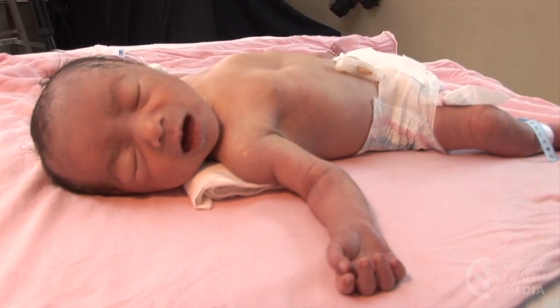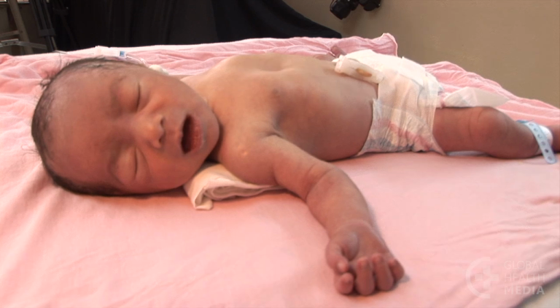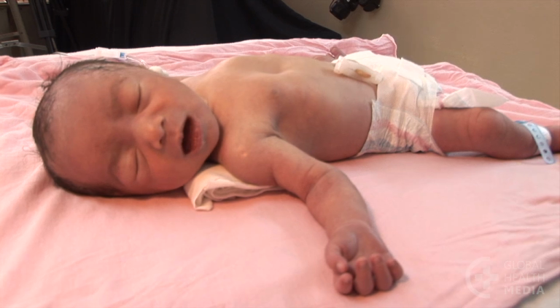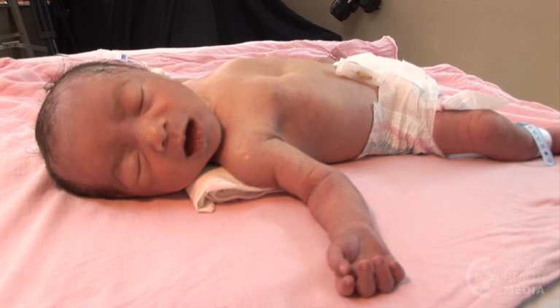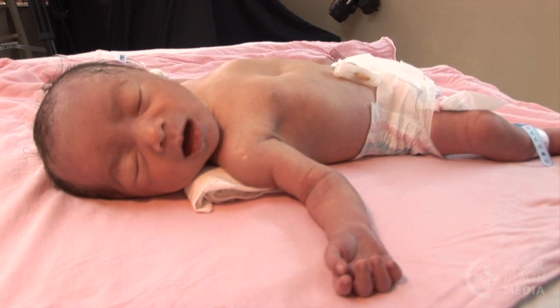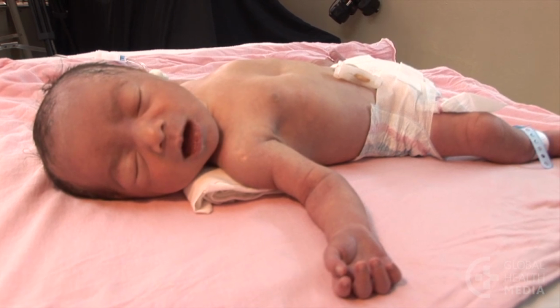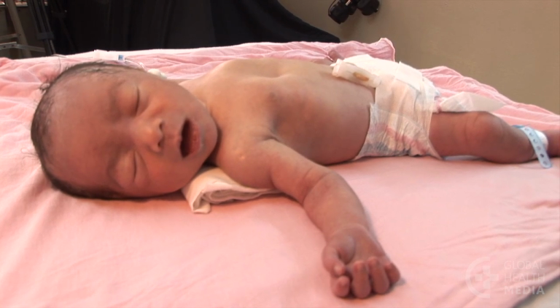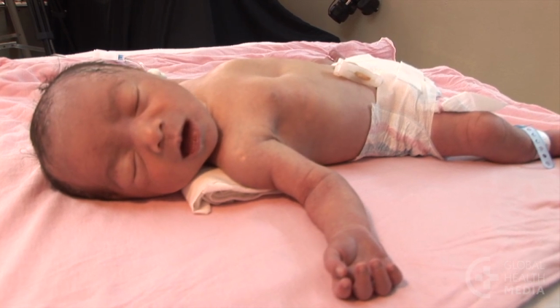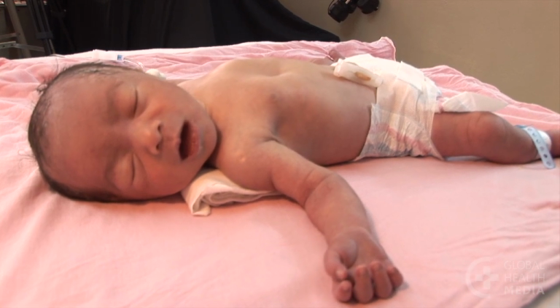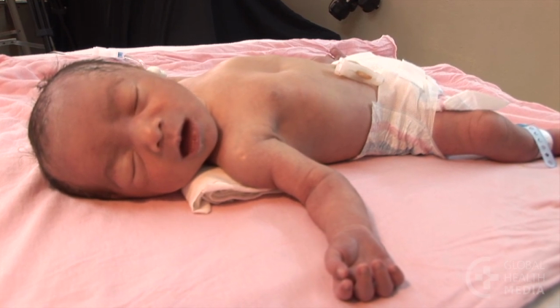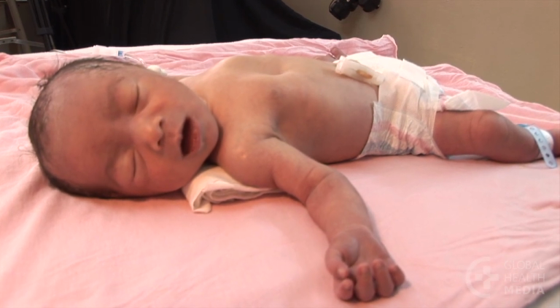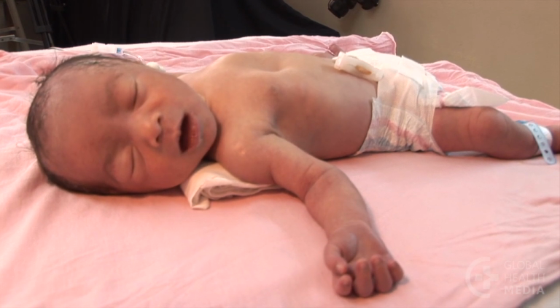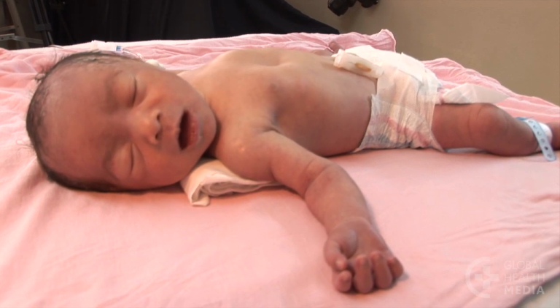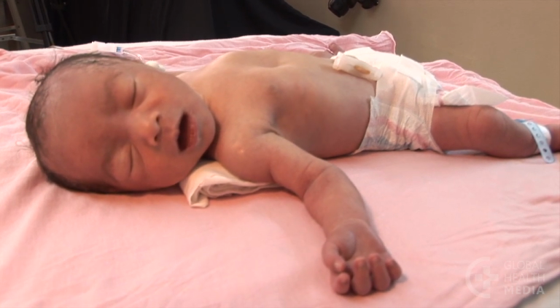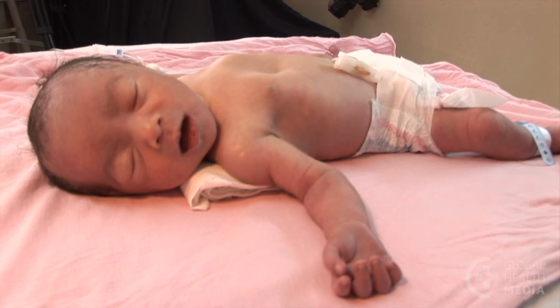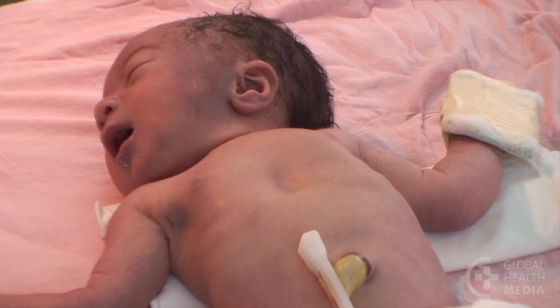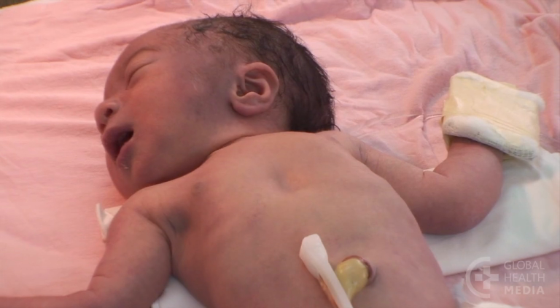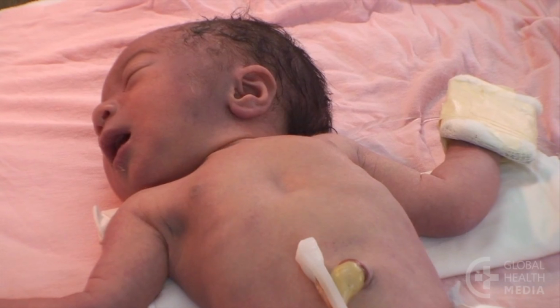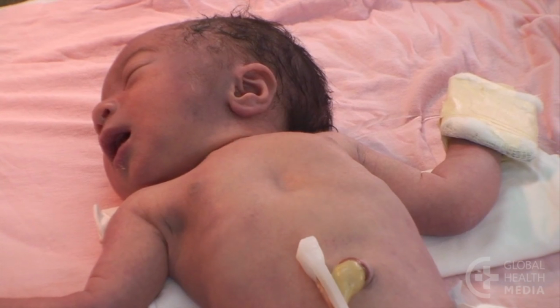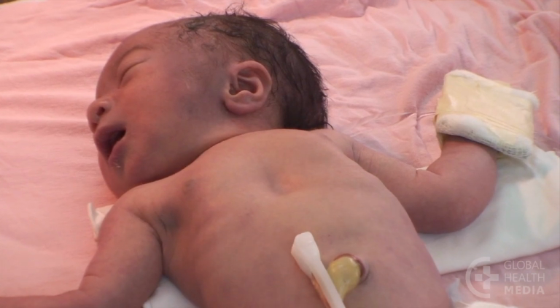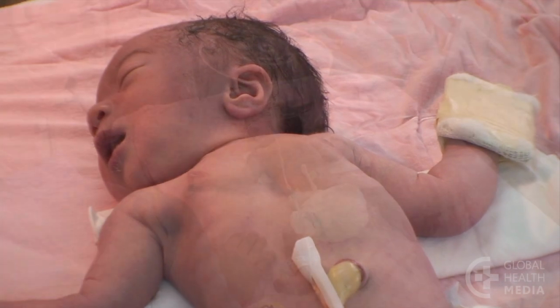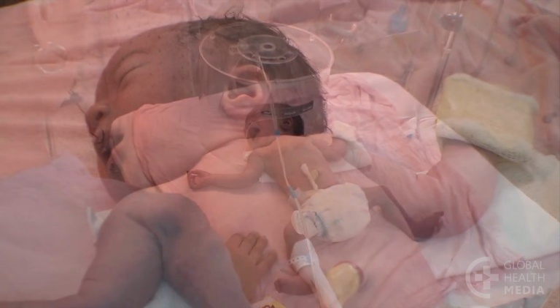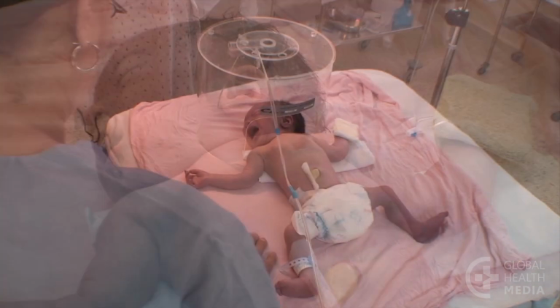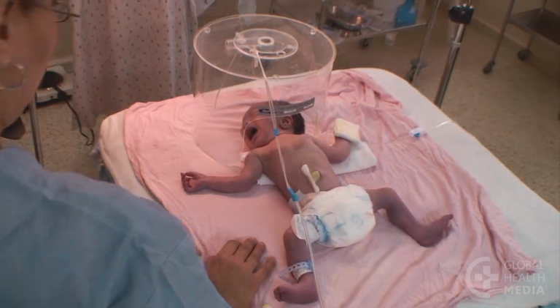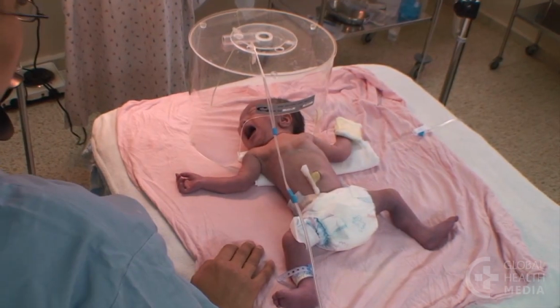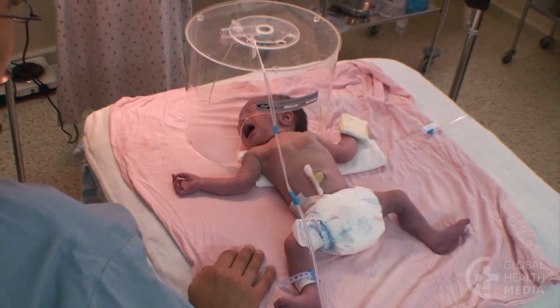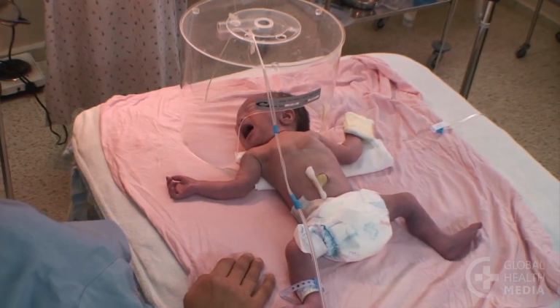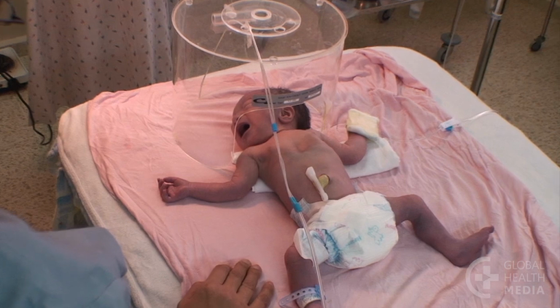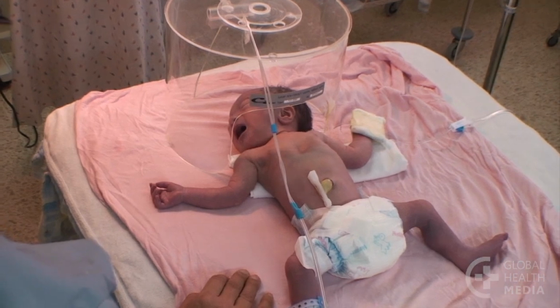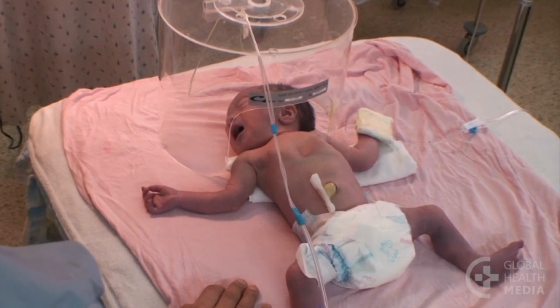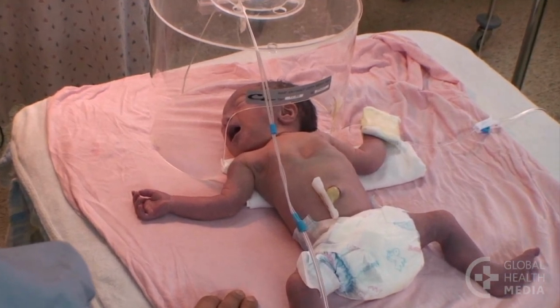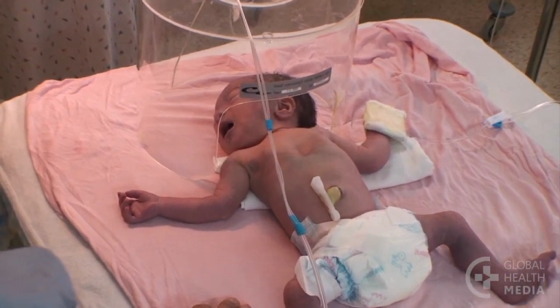This baby has a very severe breathing problem. He is taking 120 breaths per minute and has severe chest in-drawing. He urgently needs oxygen and specialized care.